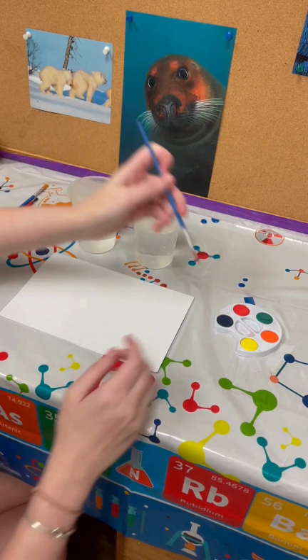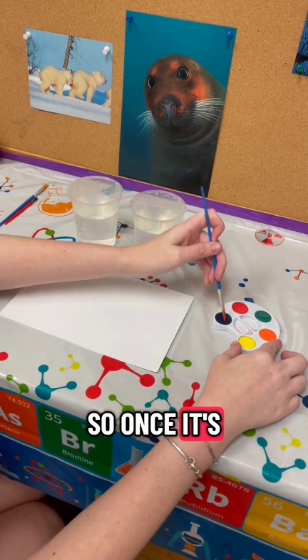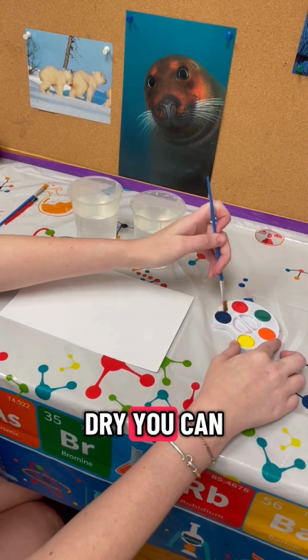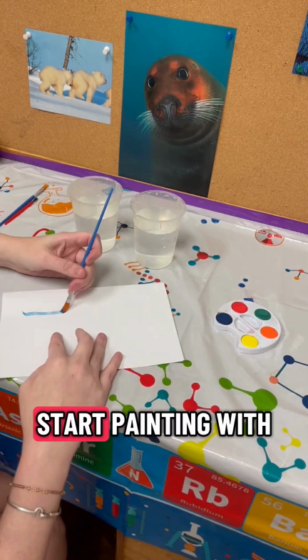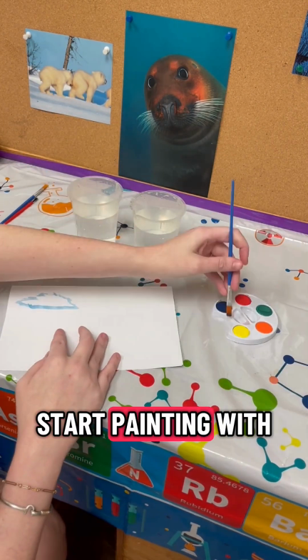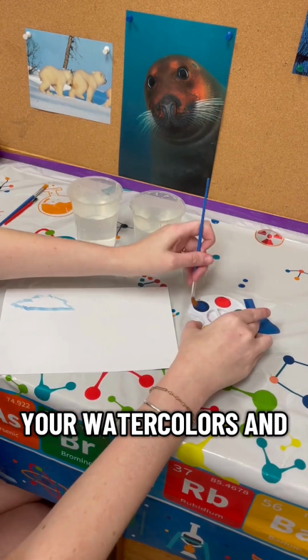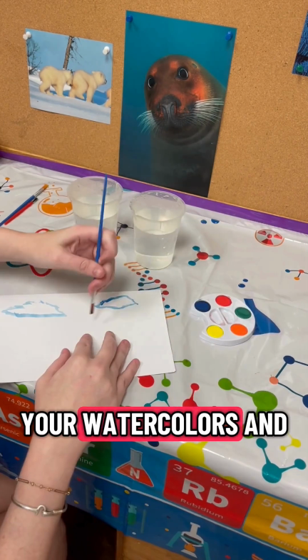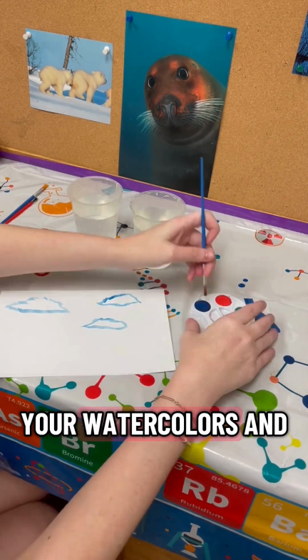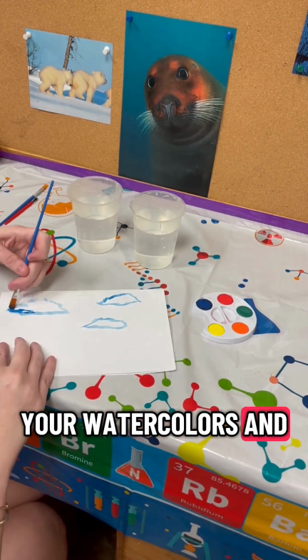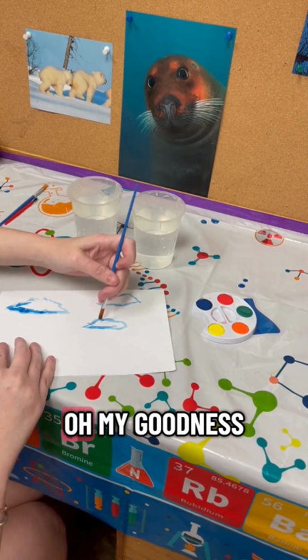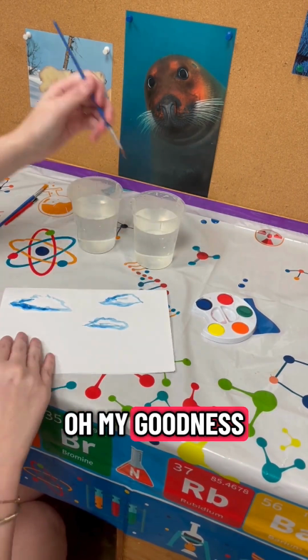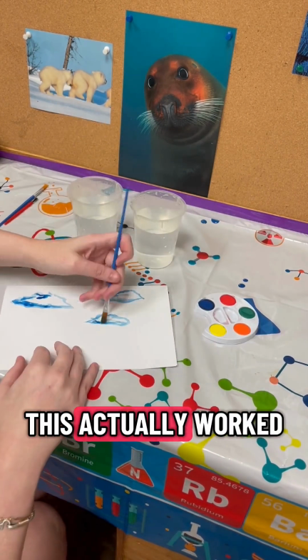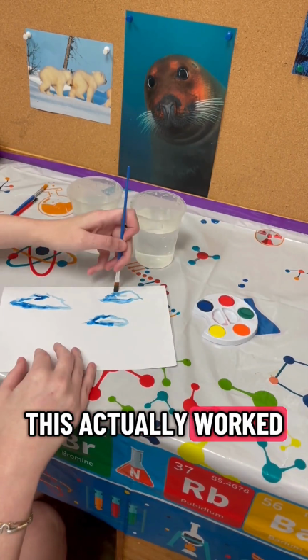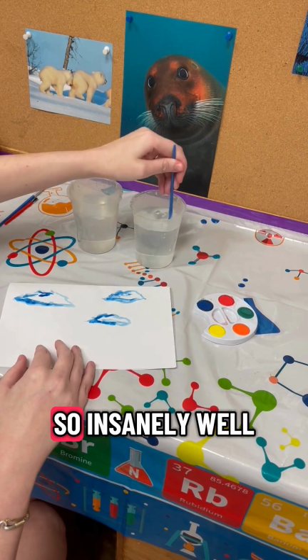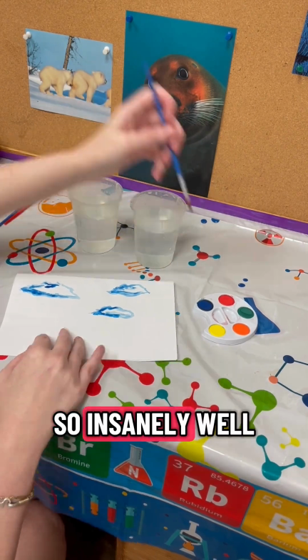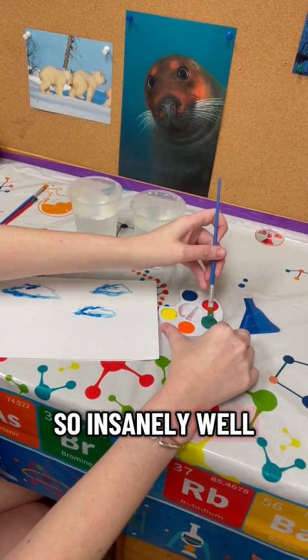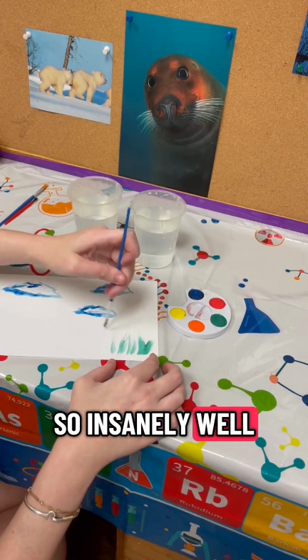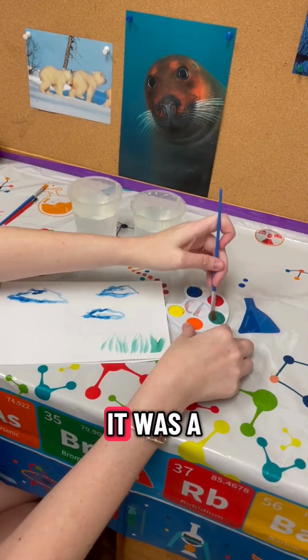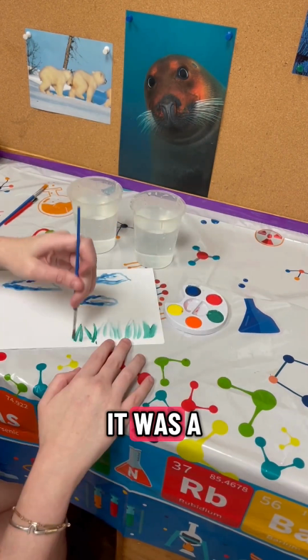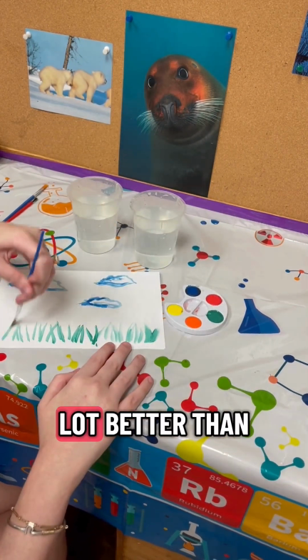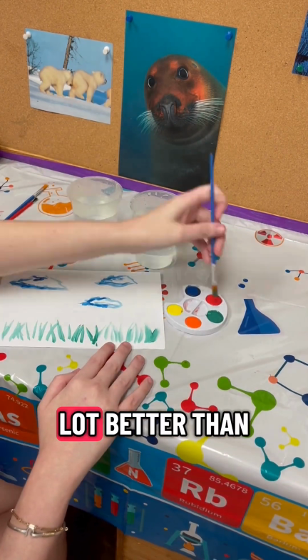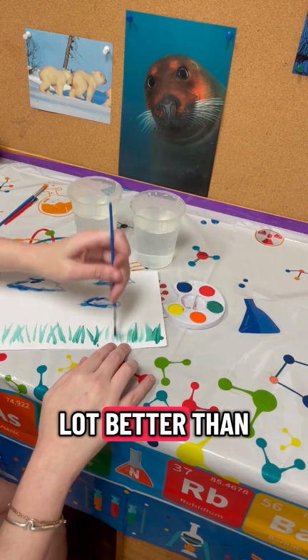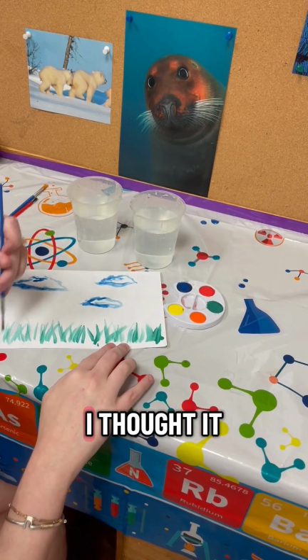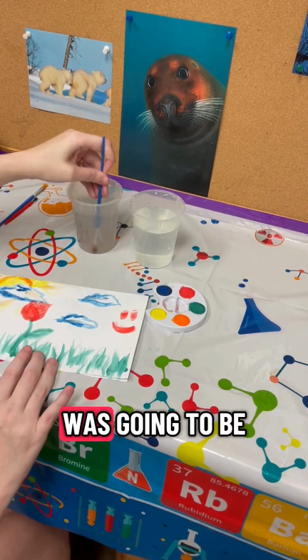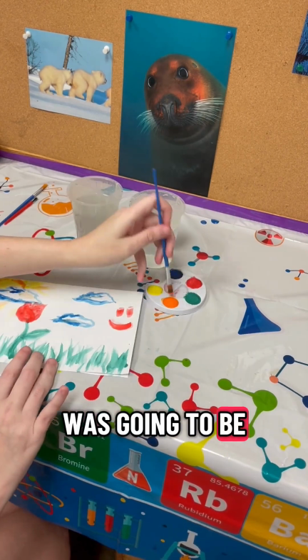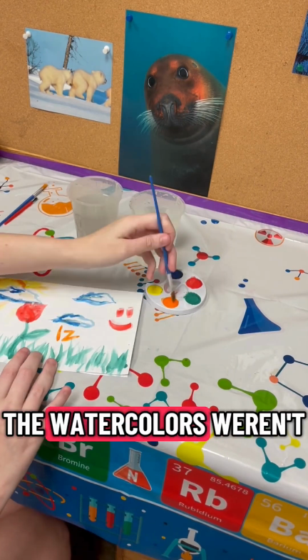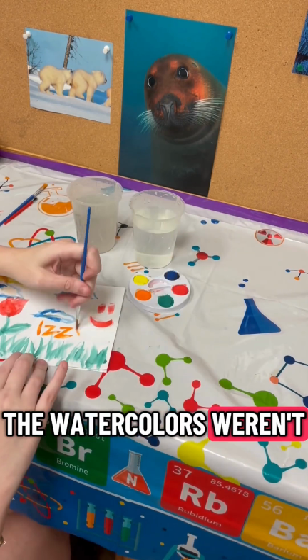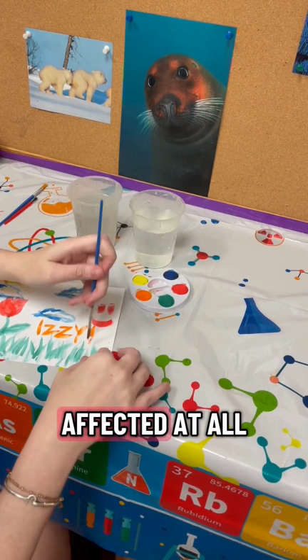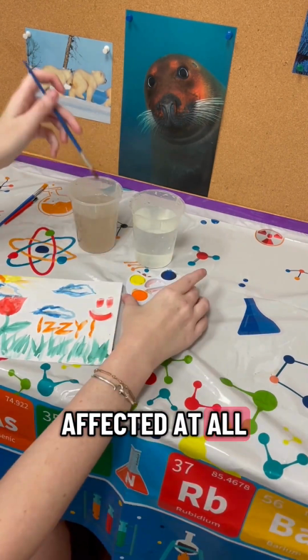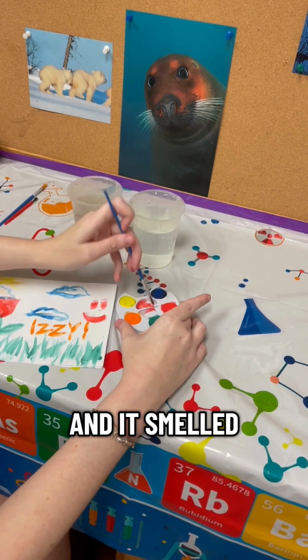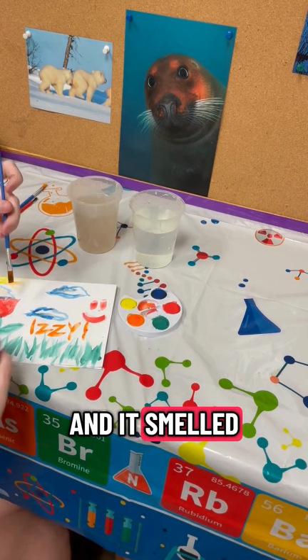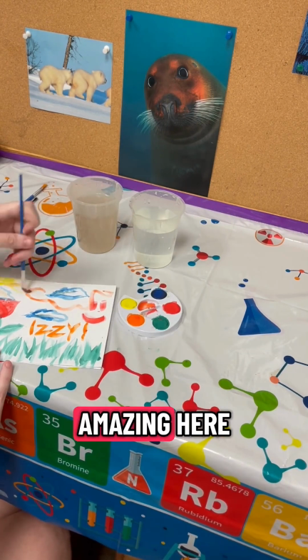Once it's dry you can start painting with your watercolors, and oh my goodness this actually worked so insanely well. It was a lot better than I thought it was going to be. The watercolors weren't affected at all and it smelled amazing.